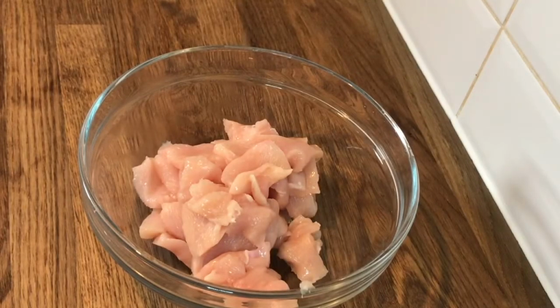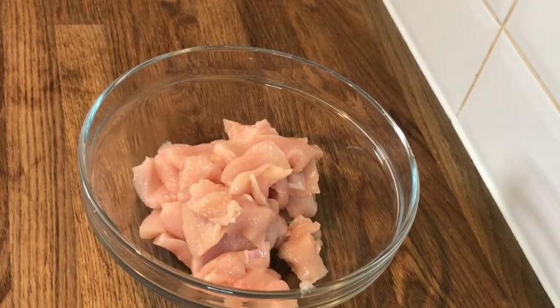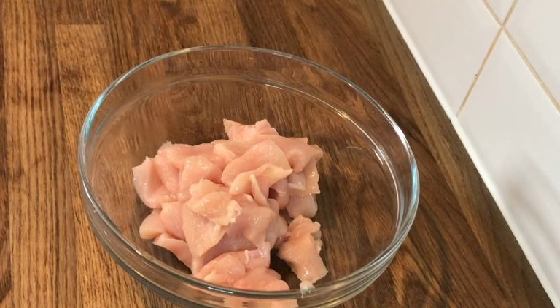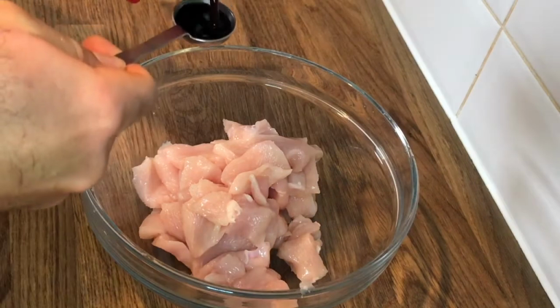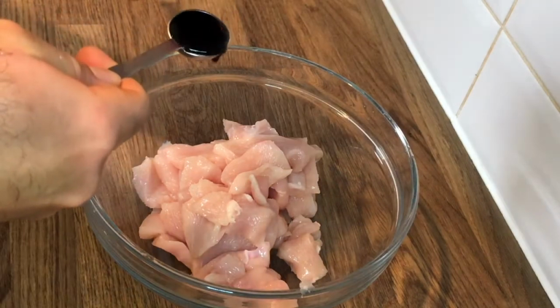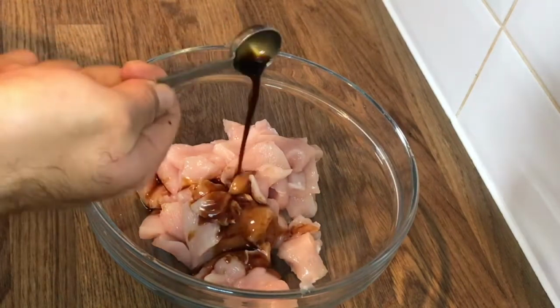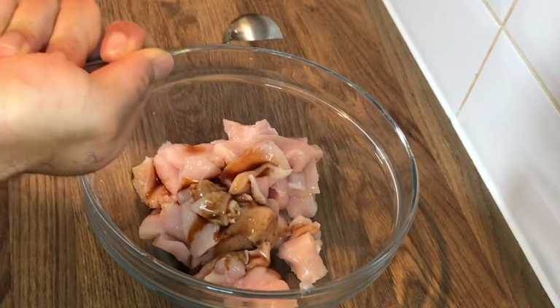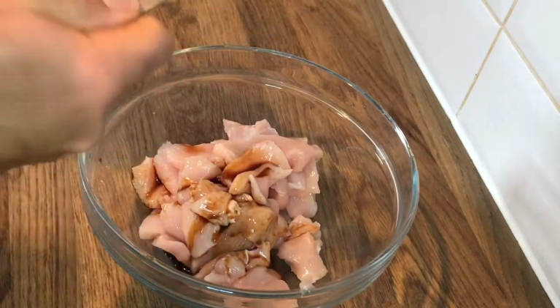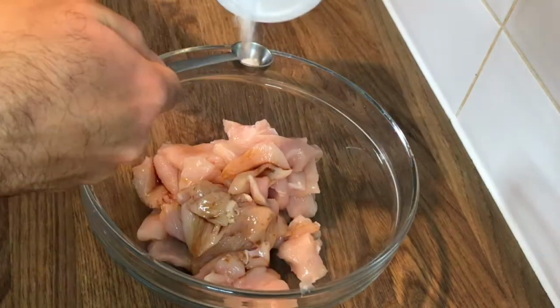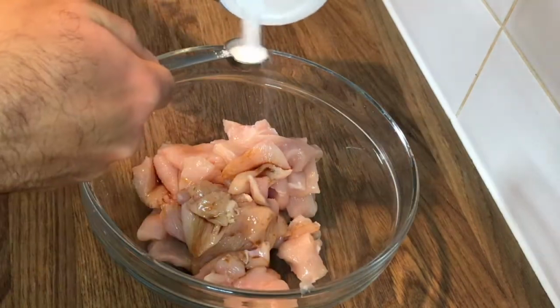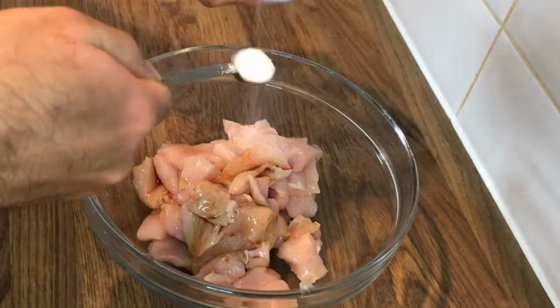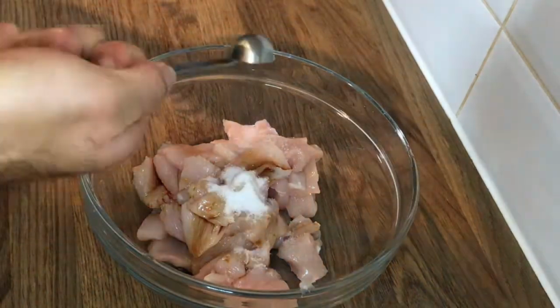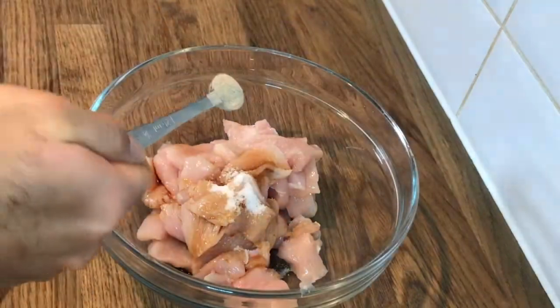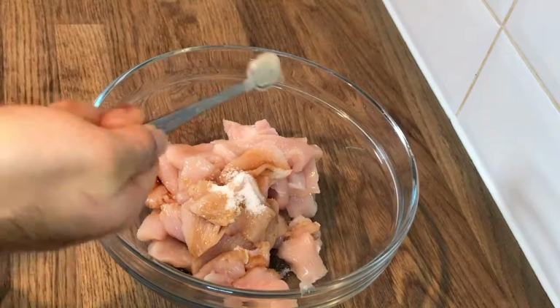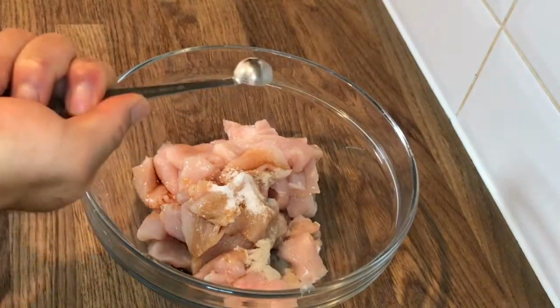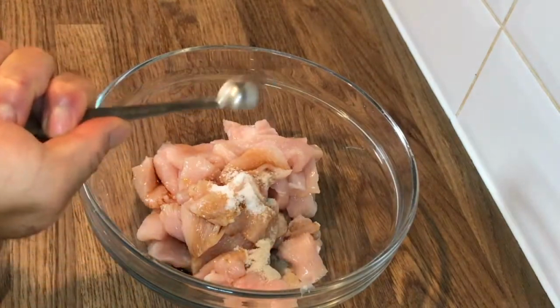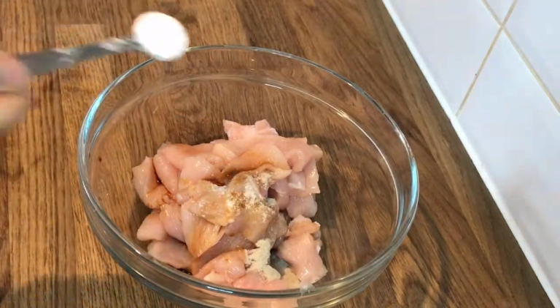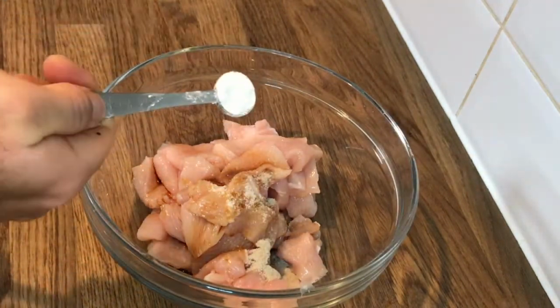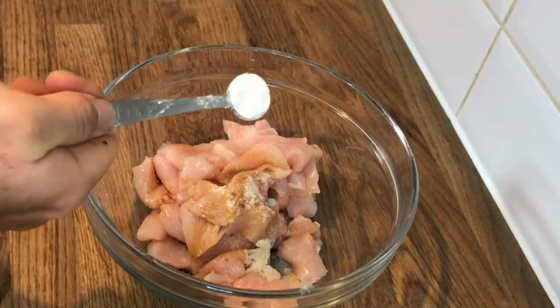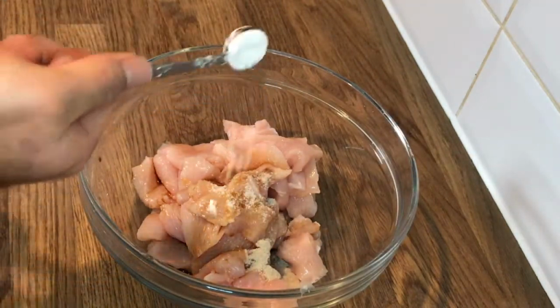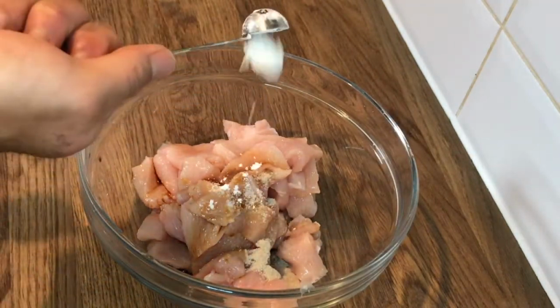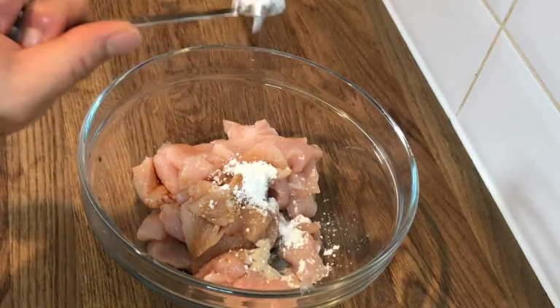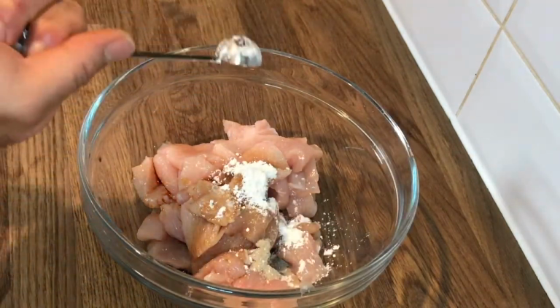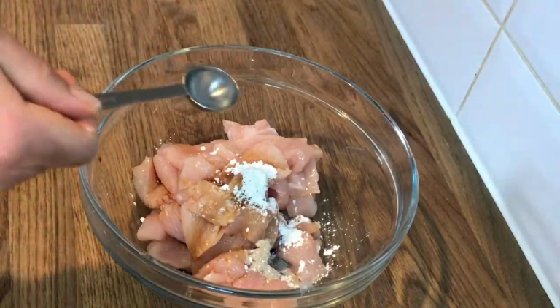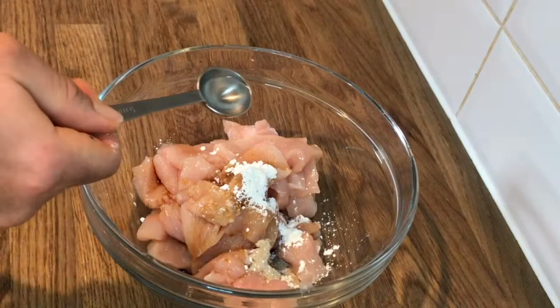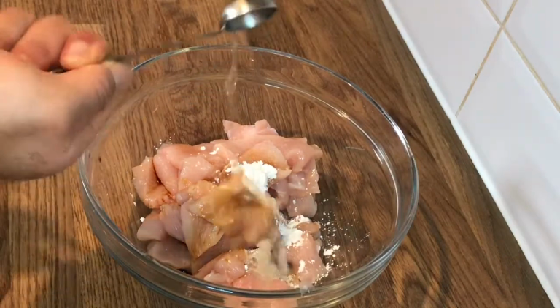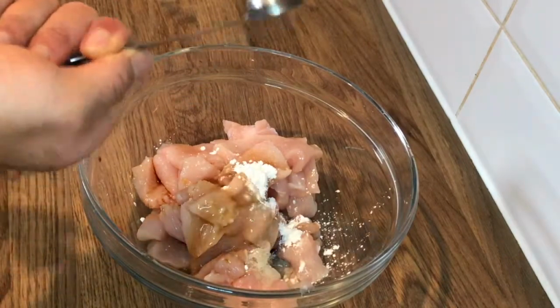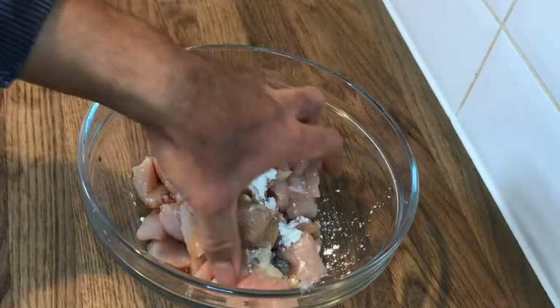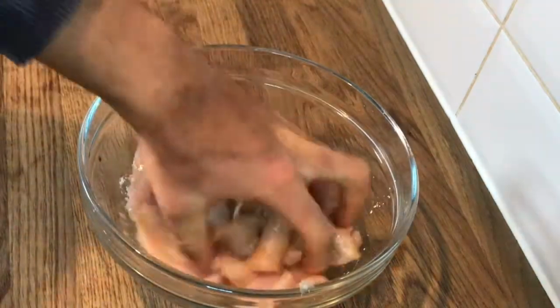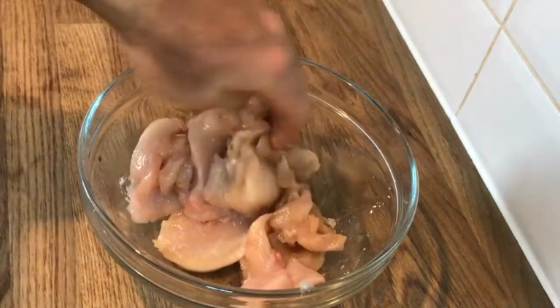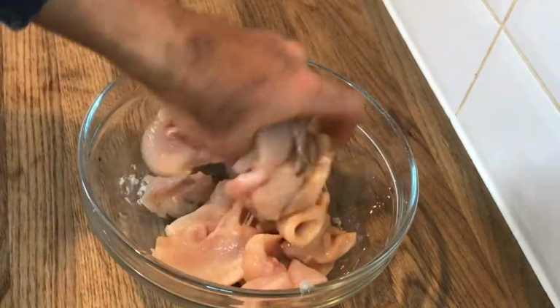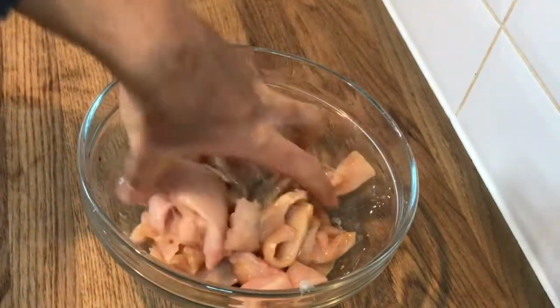Place the sliced chicken into a bowl and add one teaspoon of light soy sauce, half a teaspoon of salt, quarter teaspoon of white pepper, one teaspoon of corn flour, and one teaspoon of water. Give that all a mix and set aside for later.